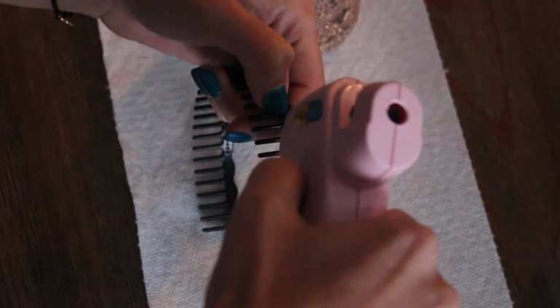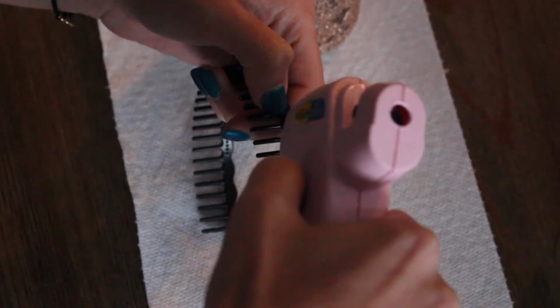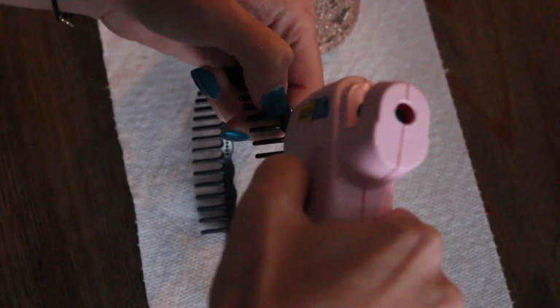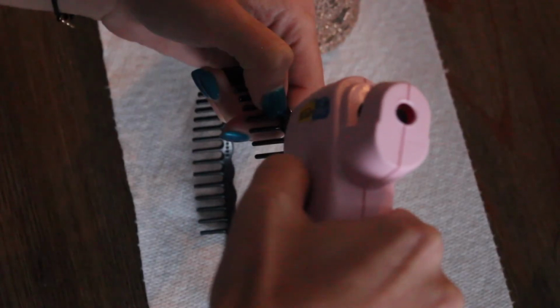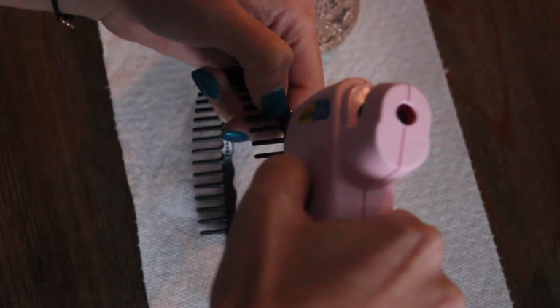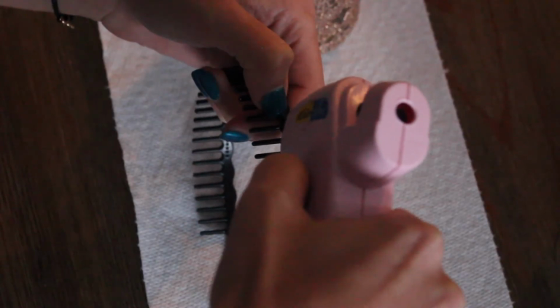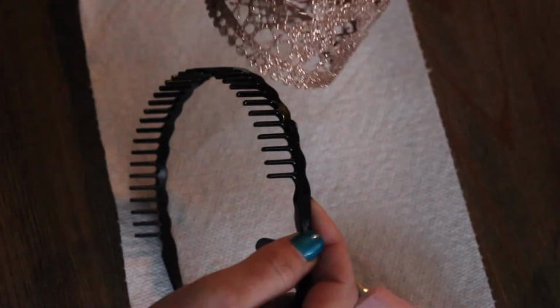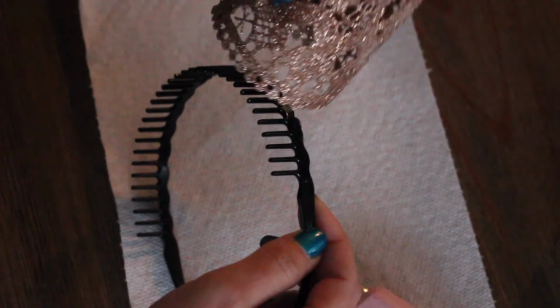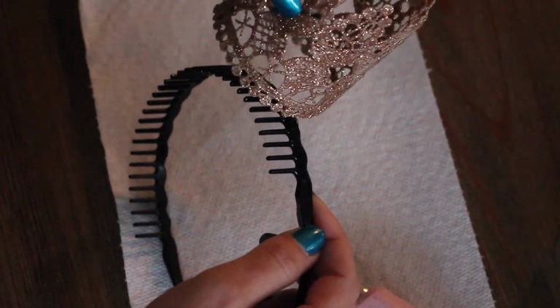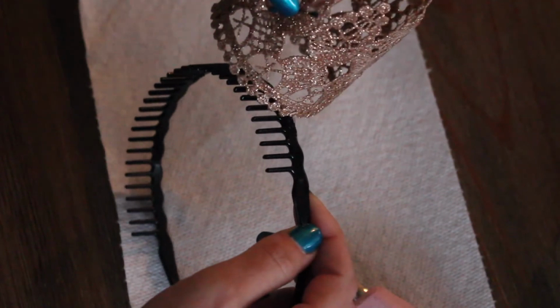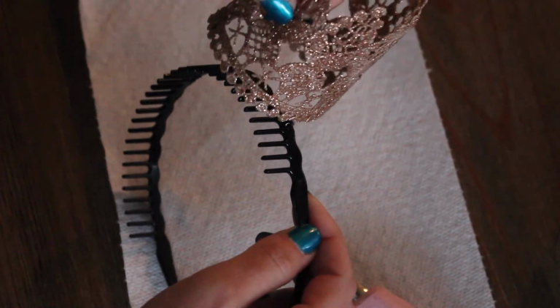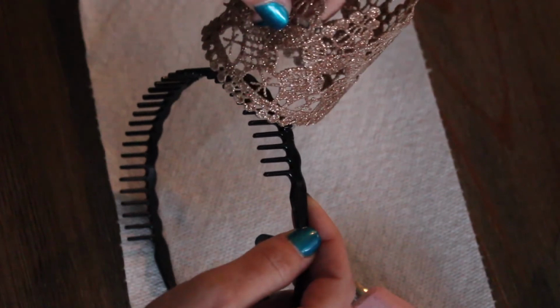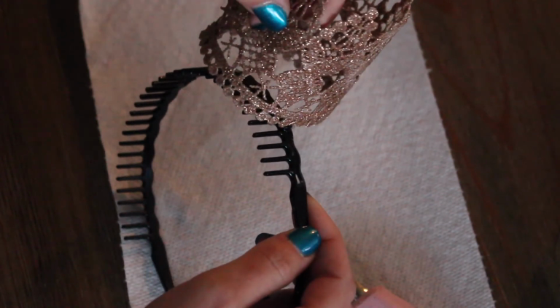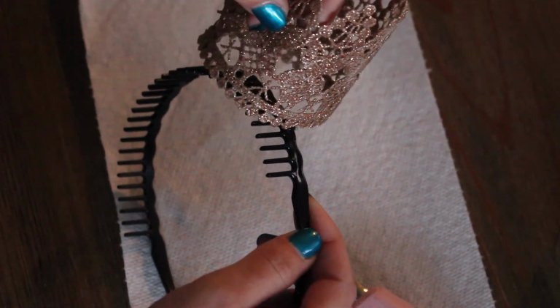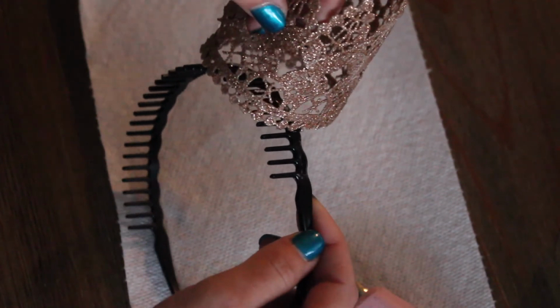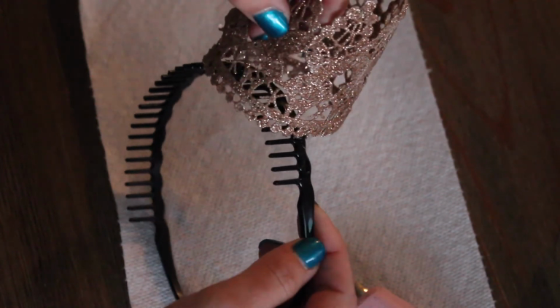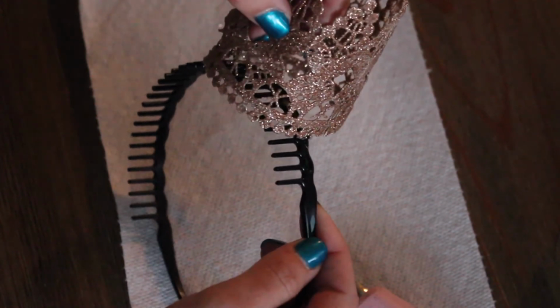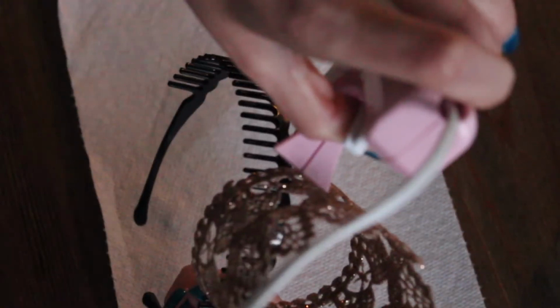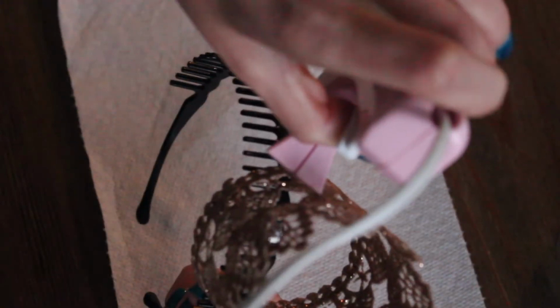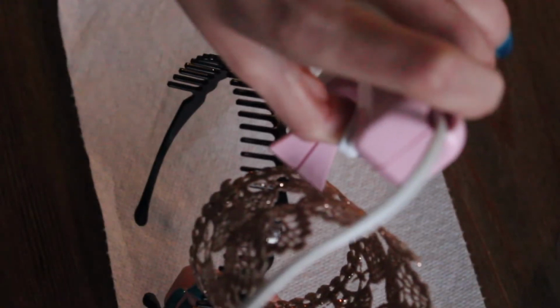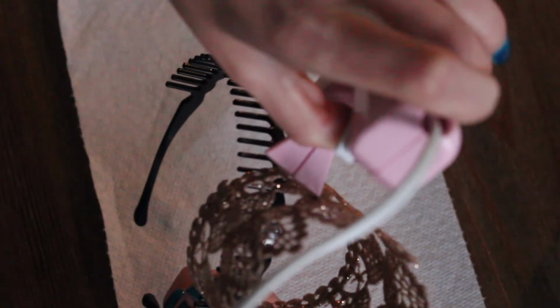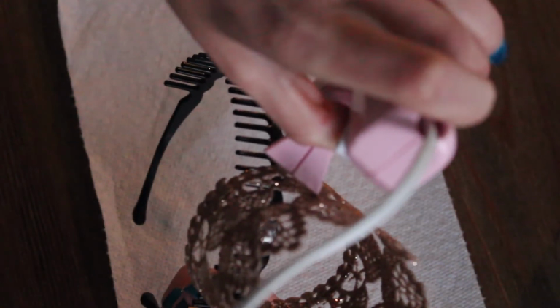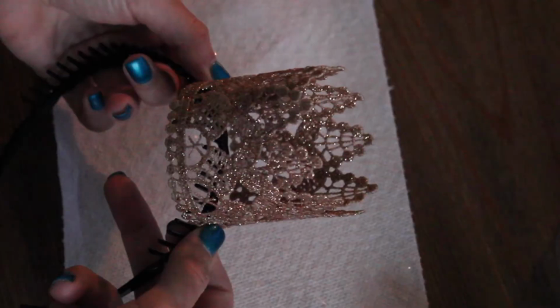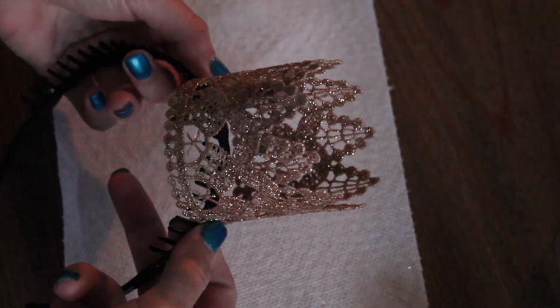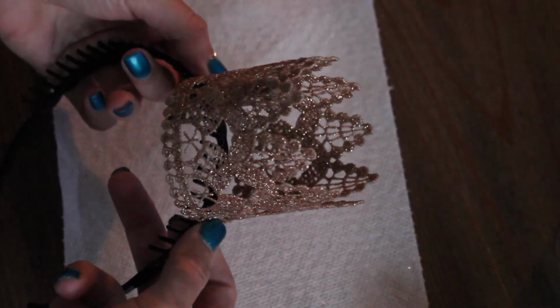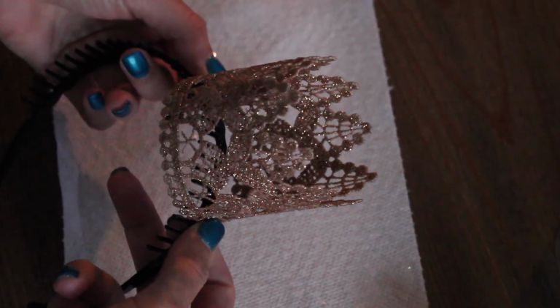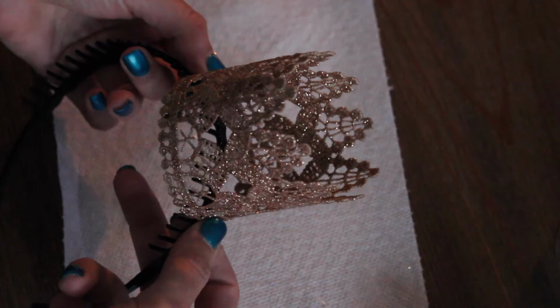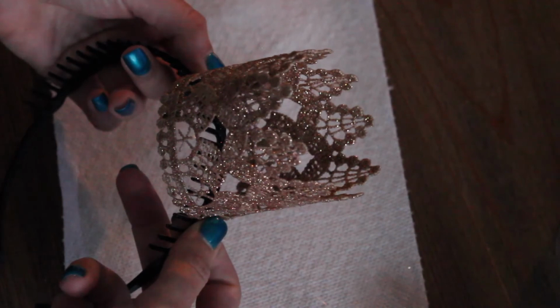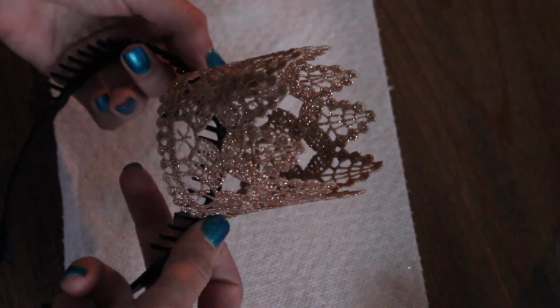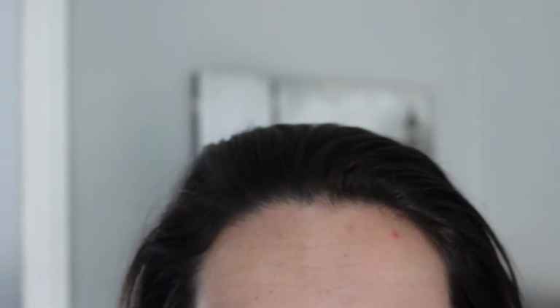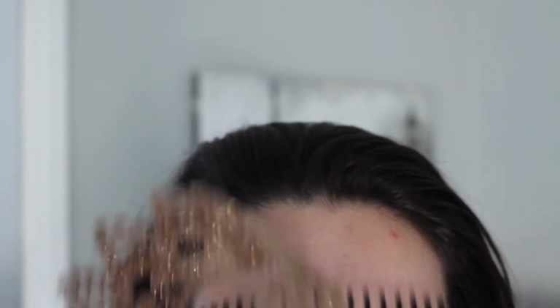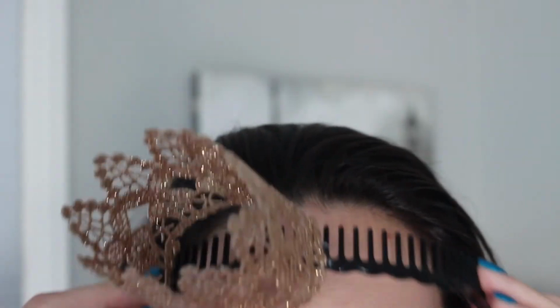Once dry, take your headband and dab beads of glue on each end and hold it in place until dried. And that's it!